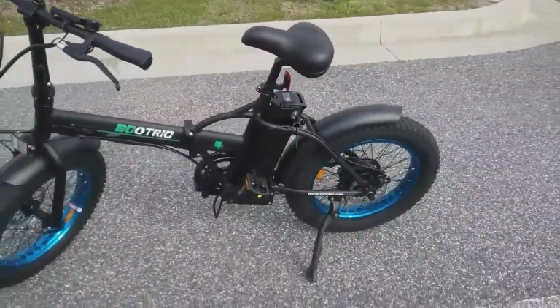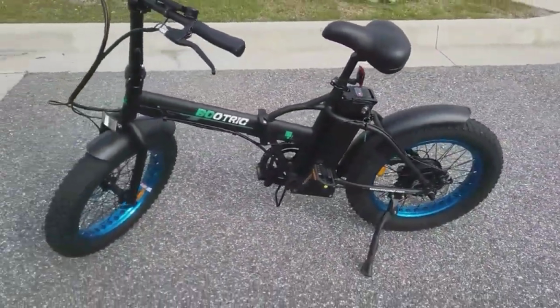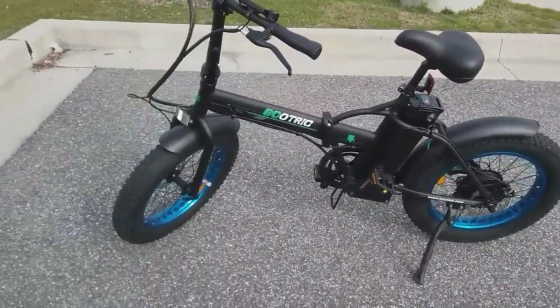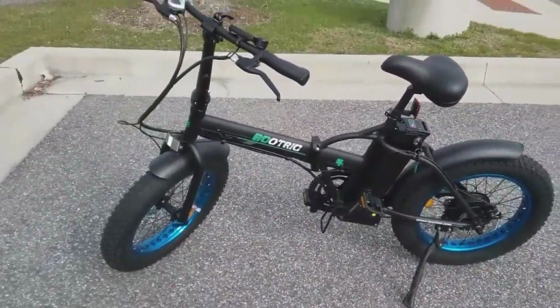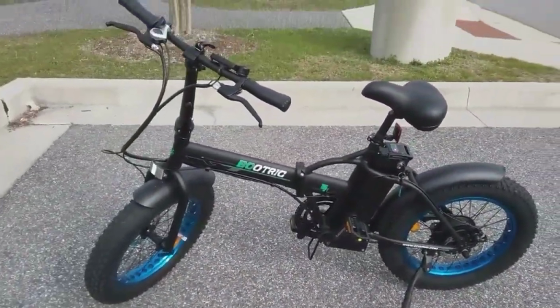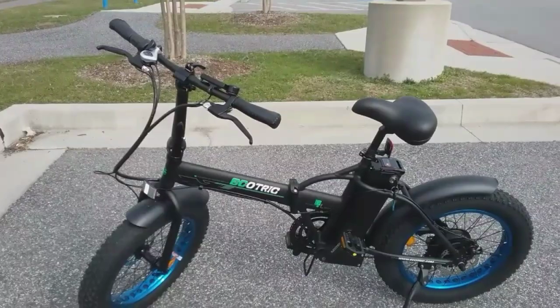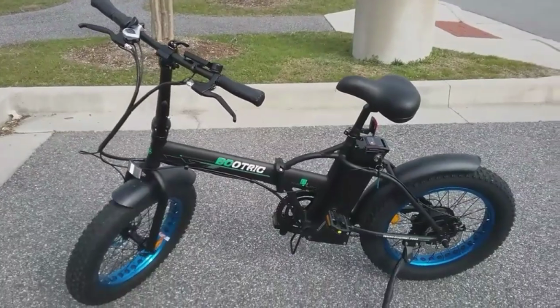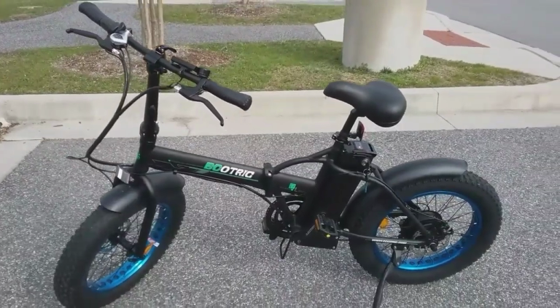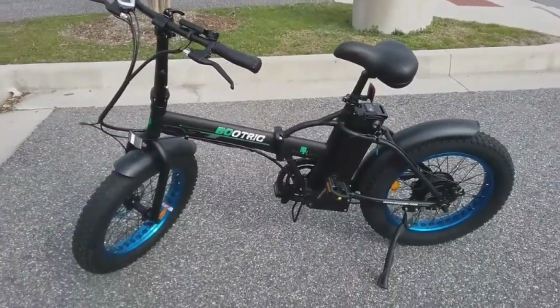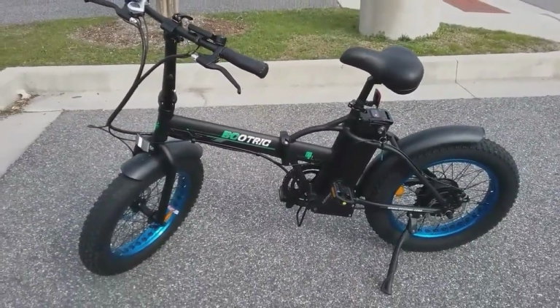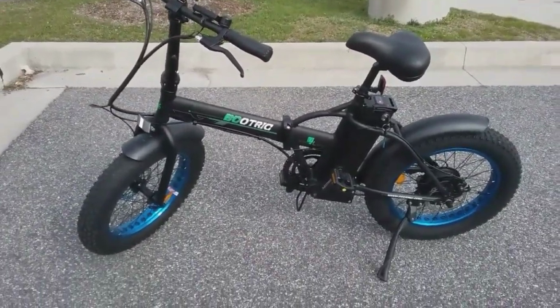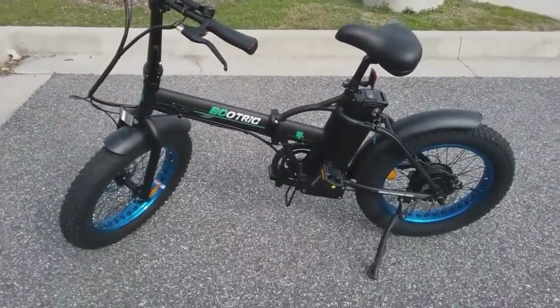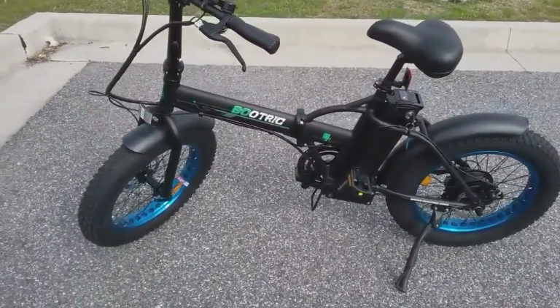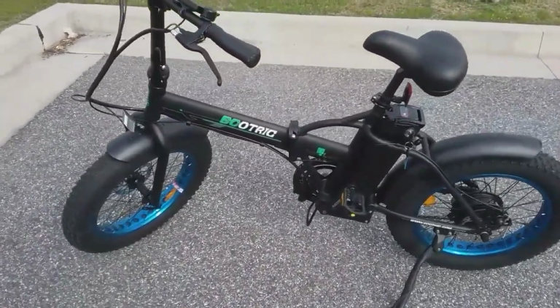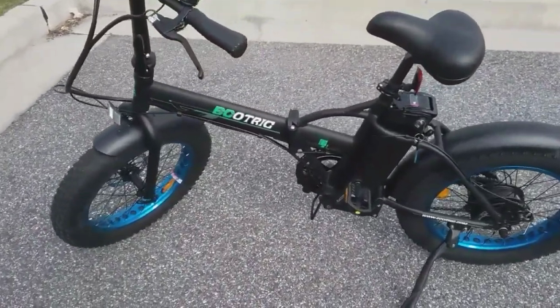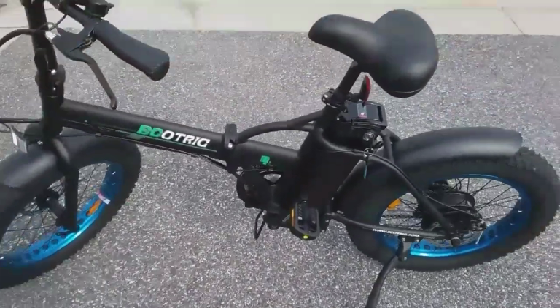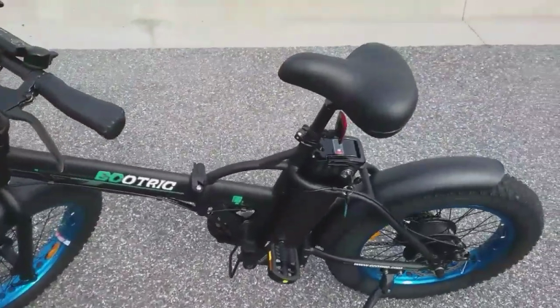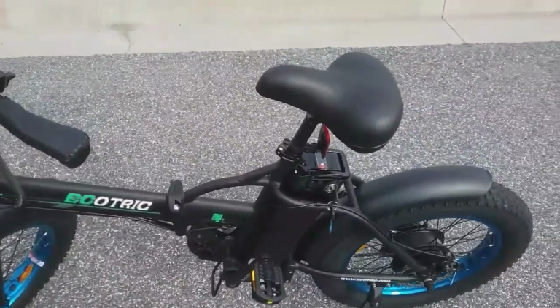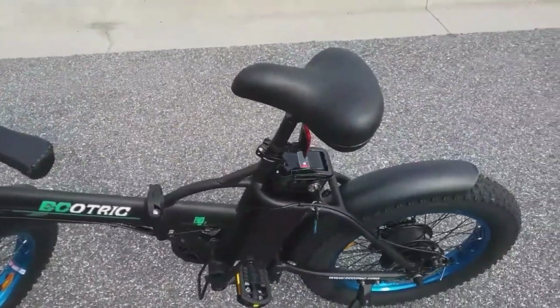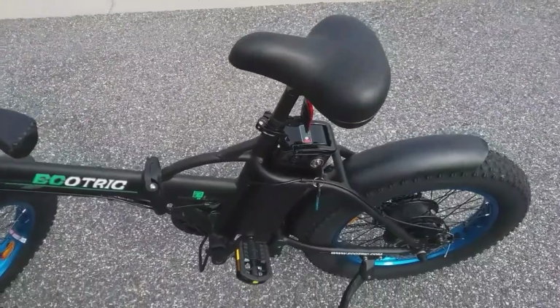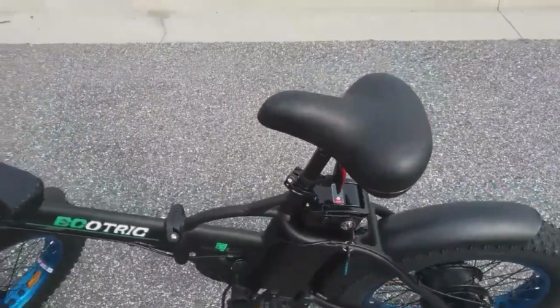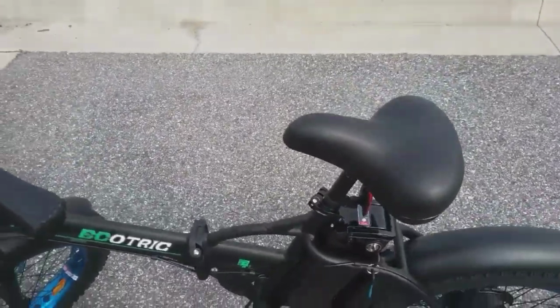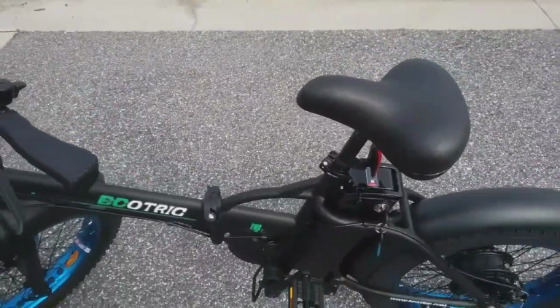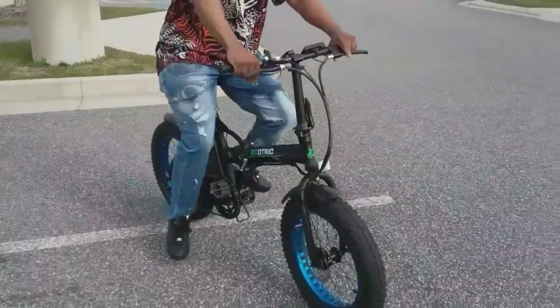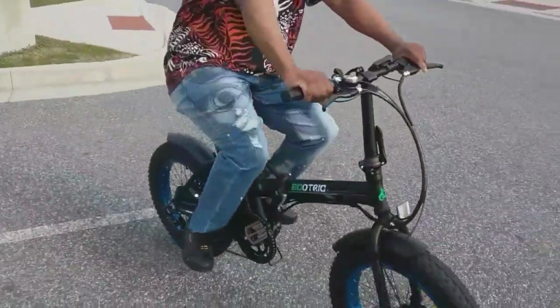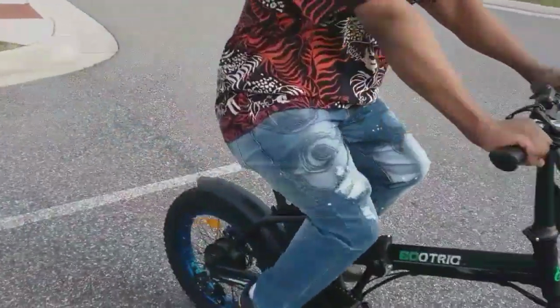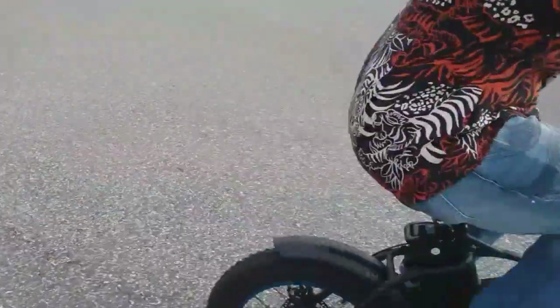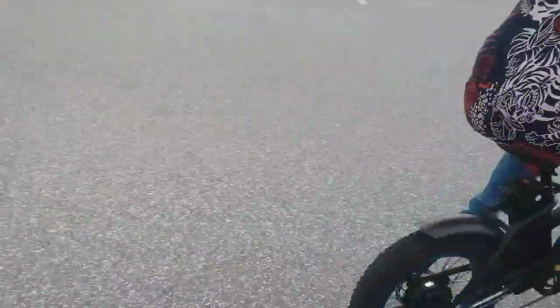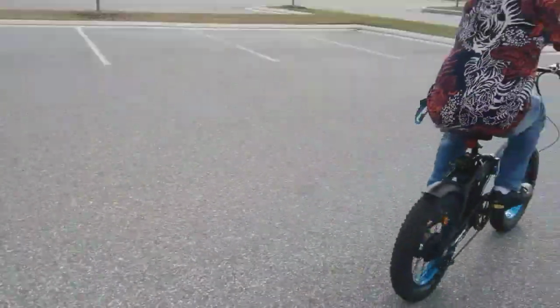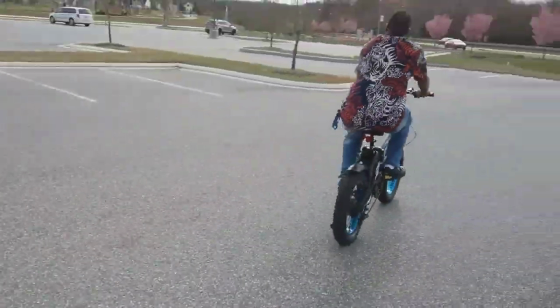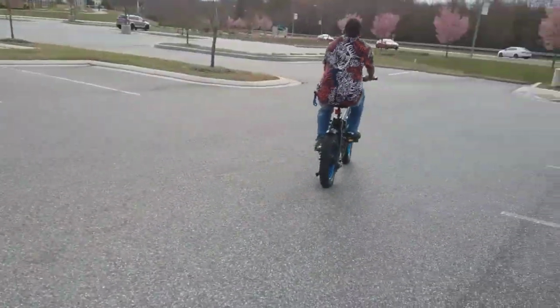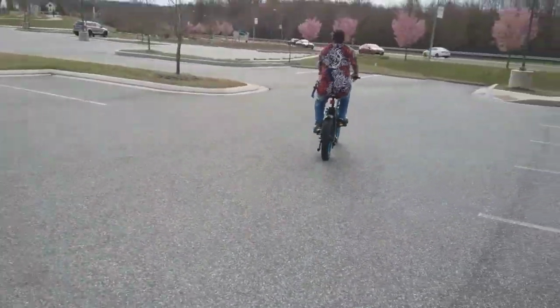So yeah, let me give you a first ride on it. This is the first ride — let's go.